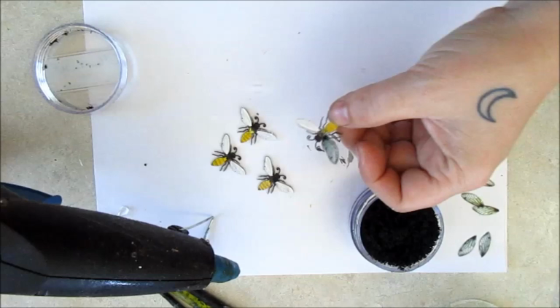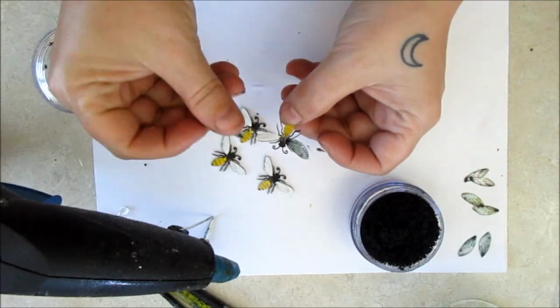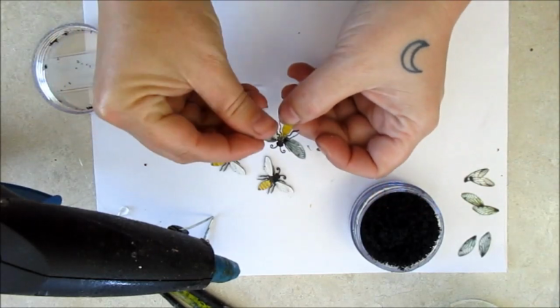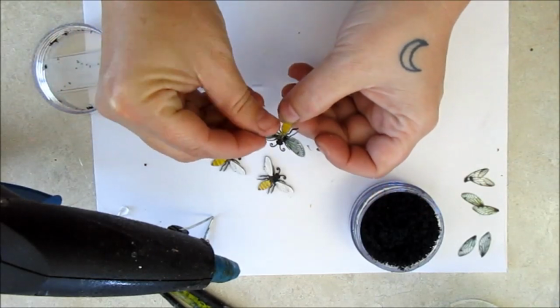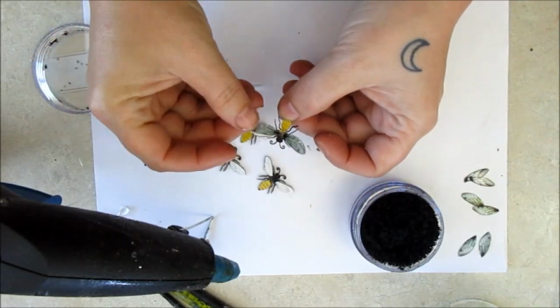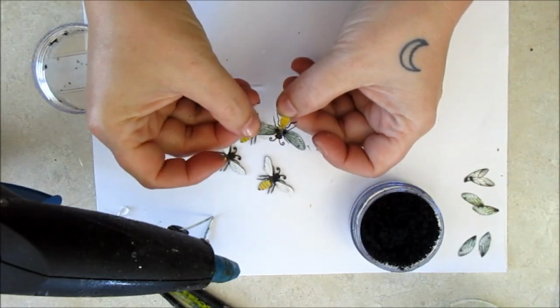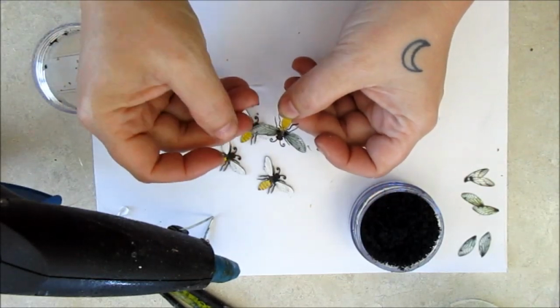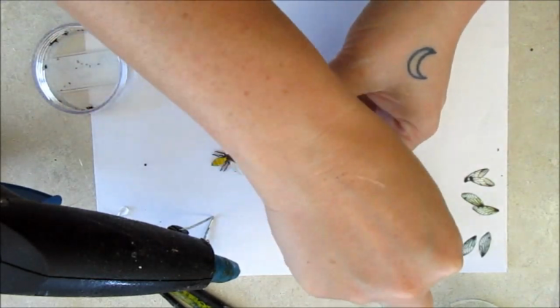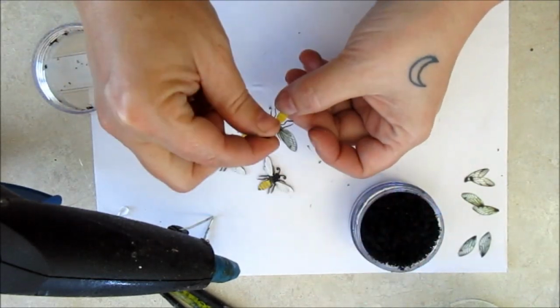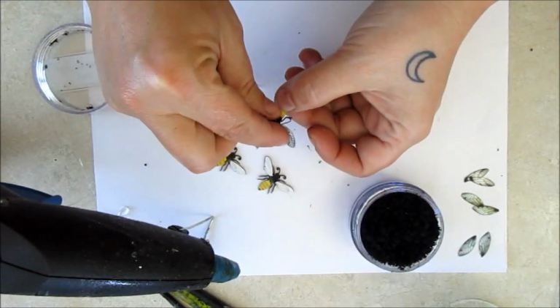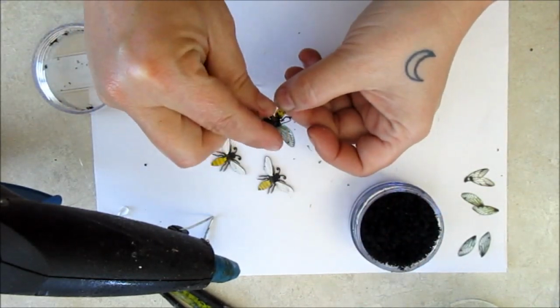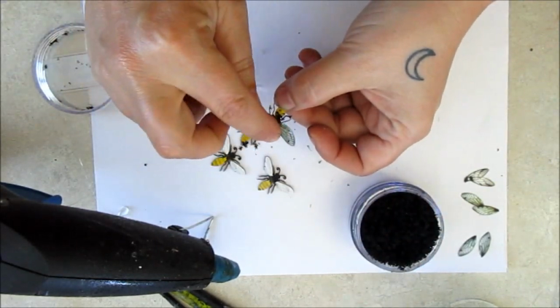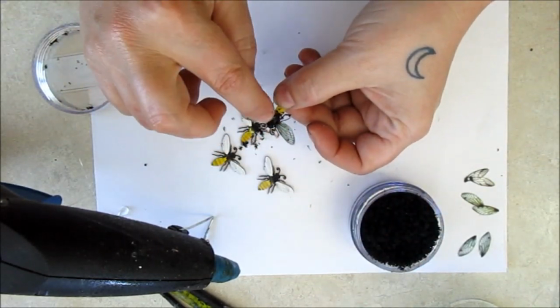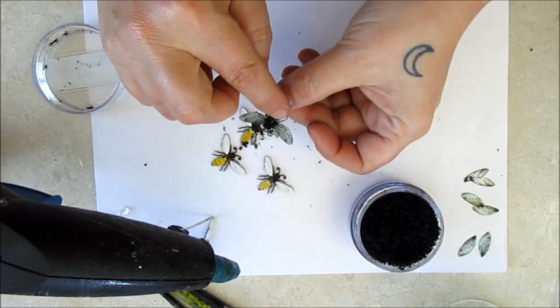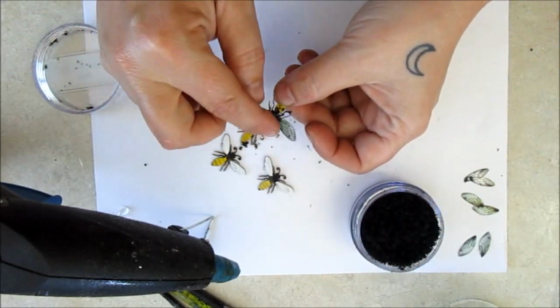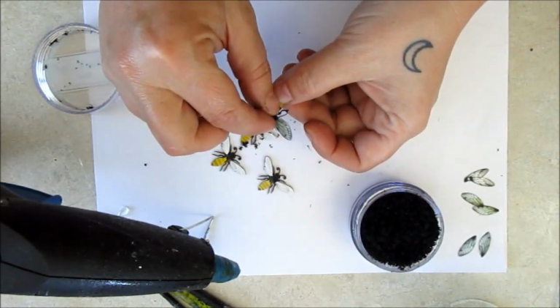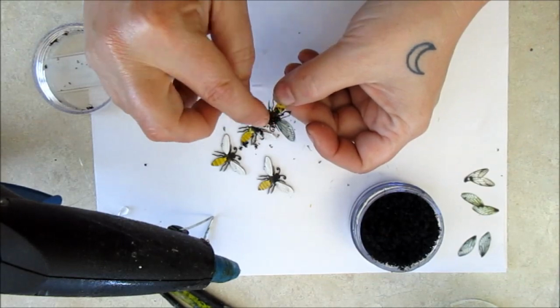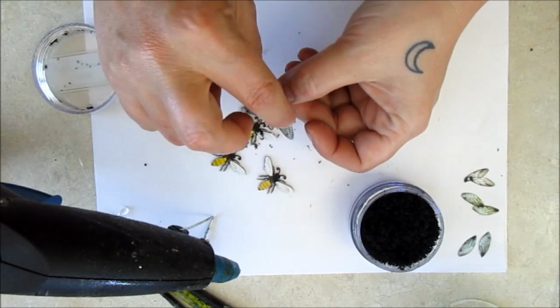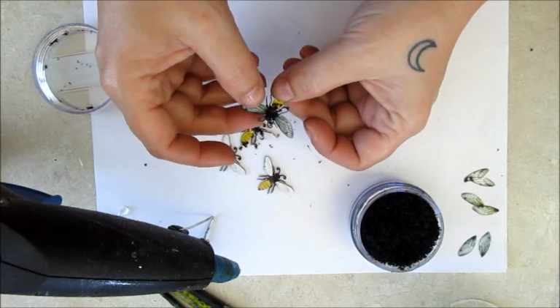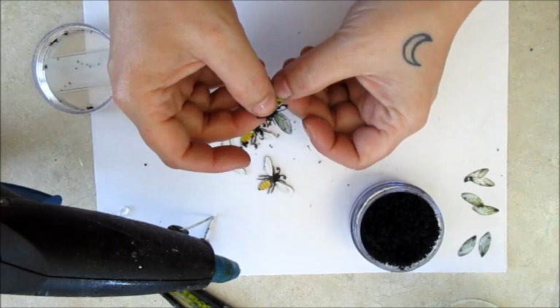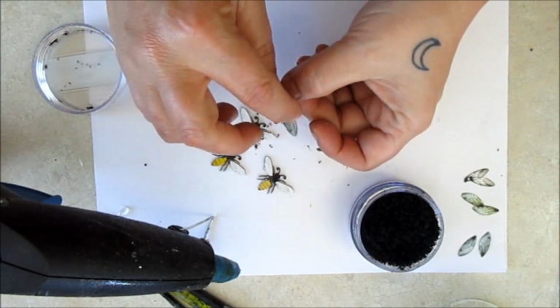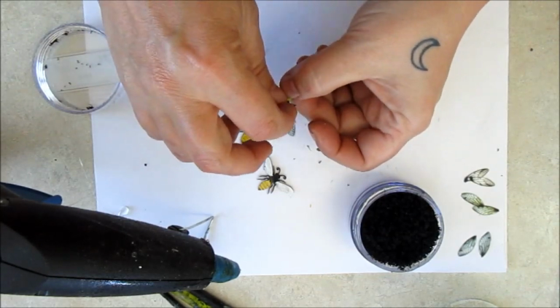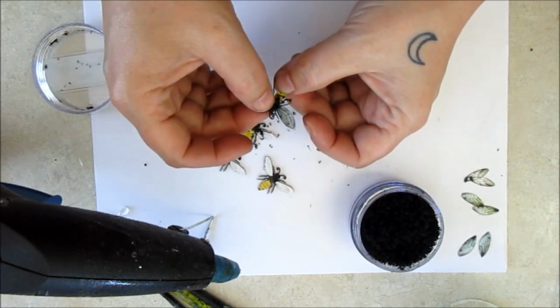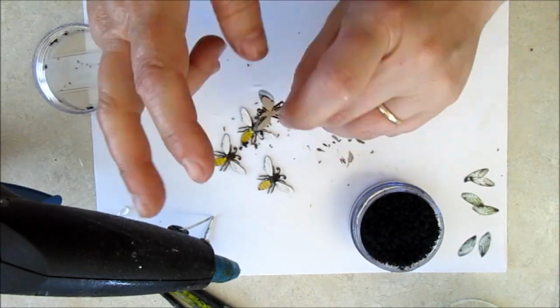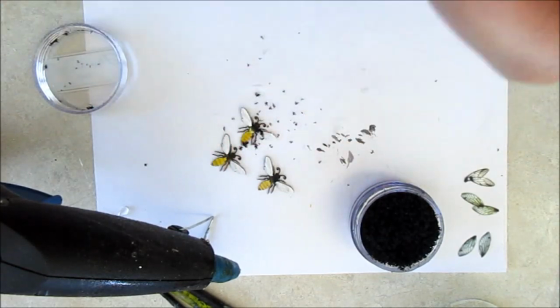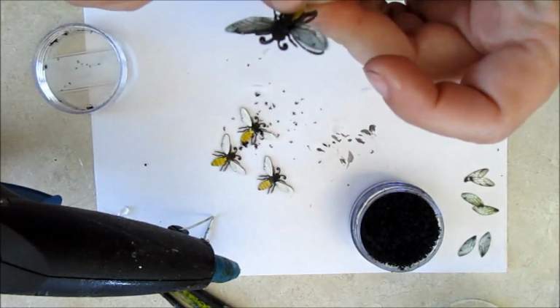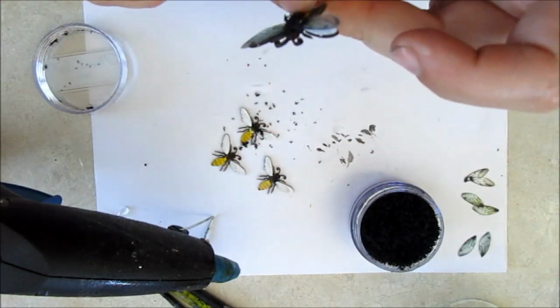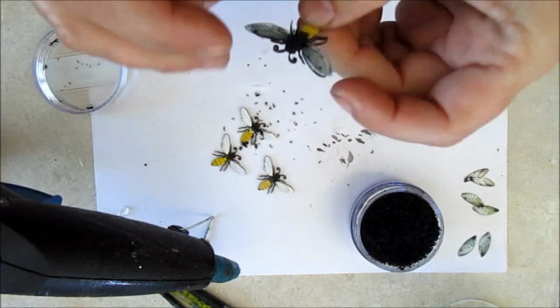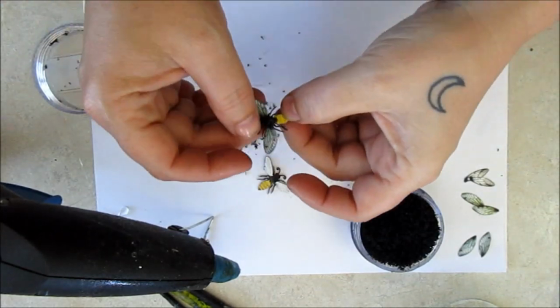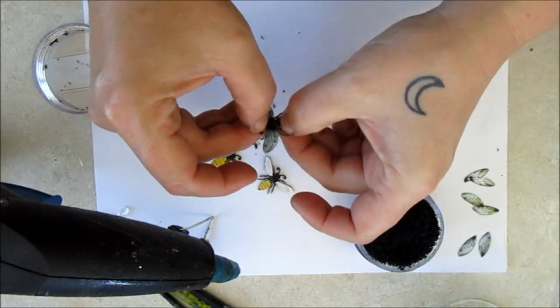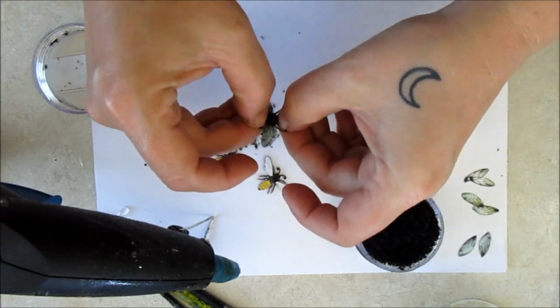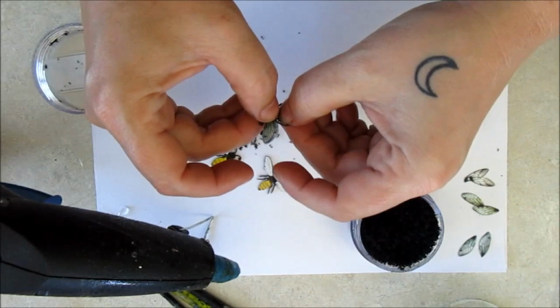I'm adding a pinch of black flocking to create a fuzzy bee texture. But don't worry if you can't find any fuzz — you can just paint over the hot glue with black paint.